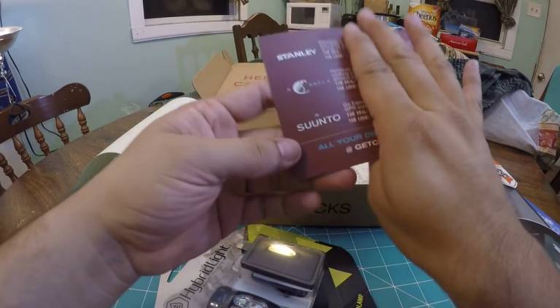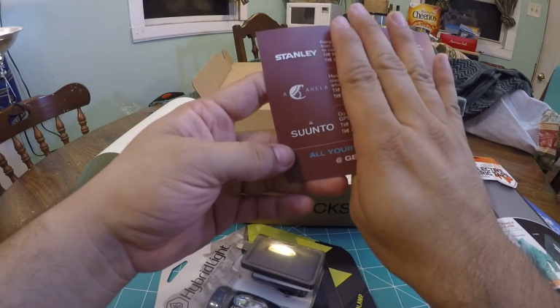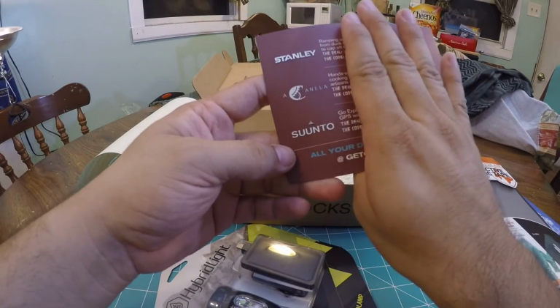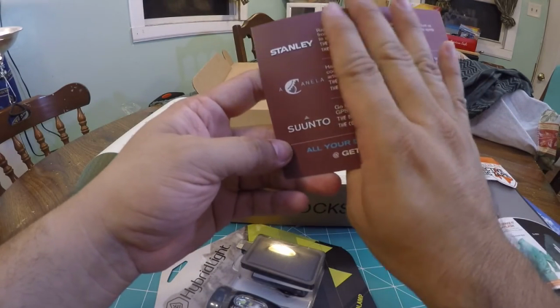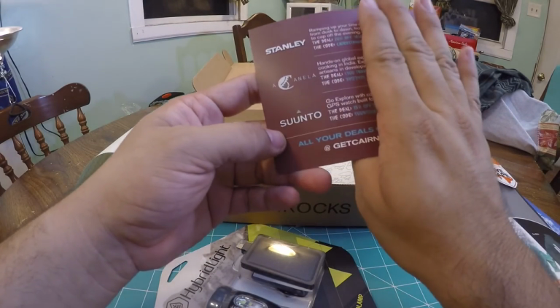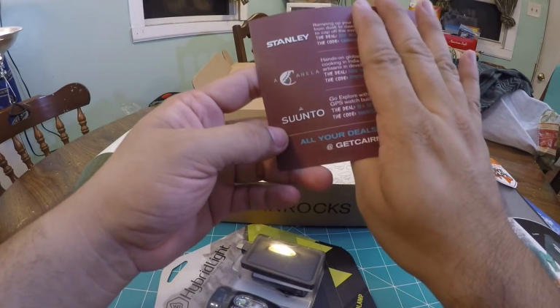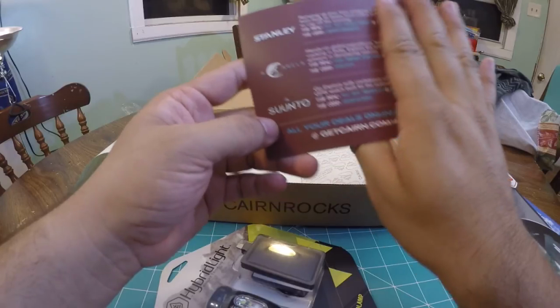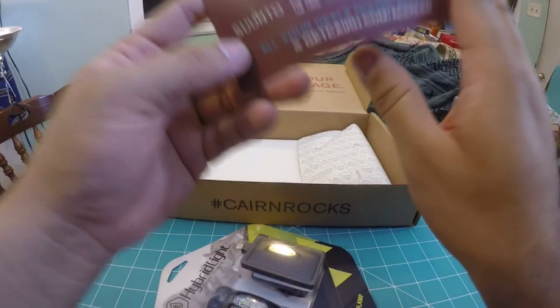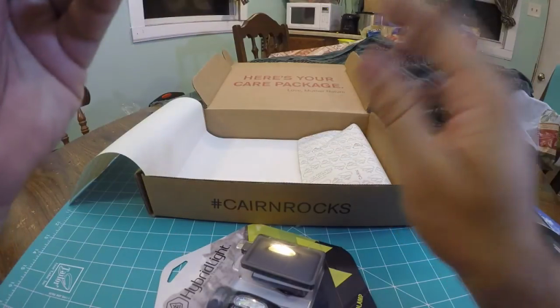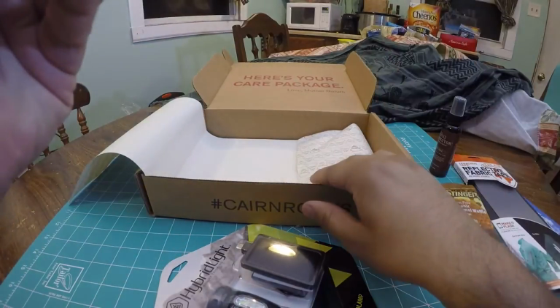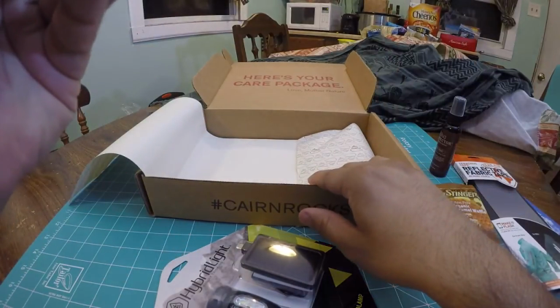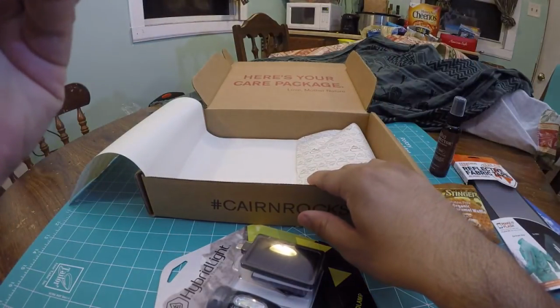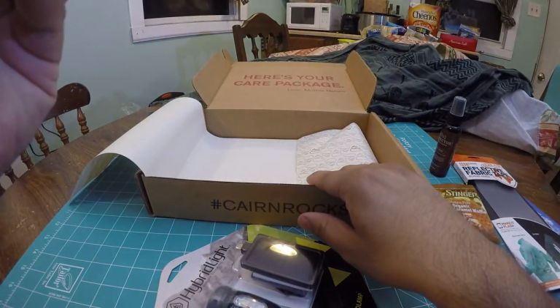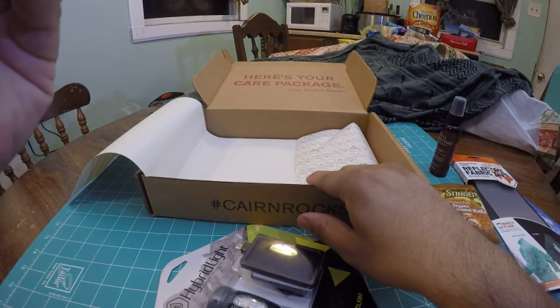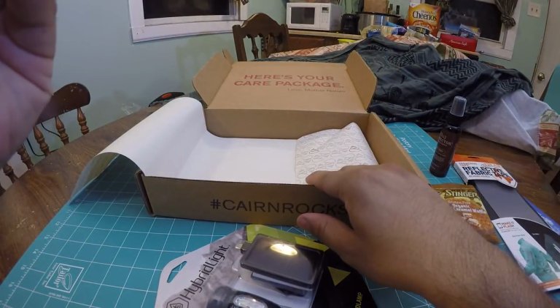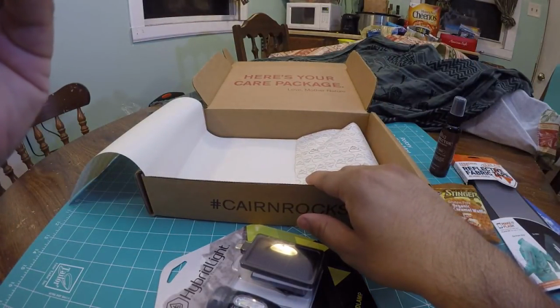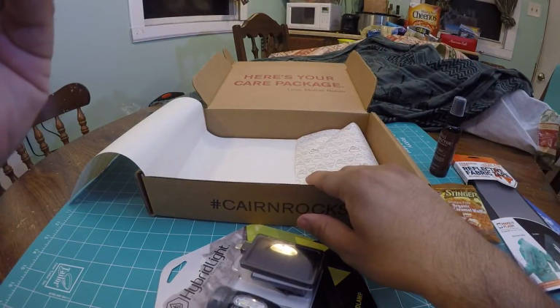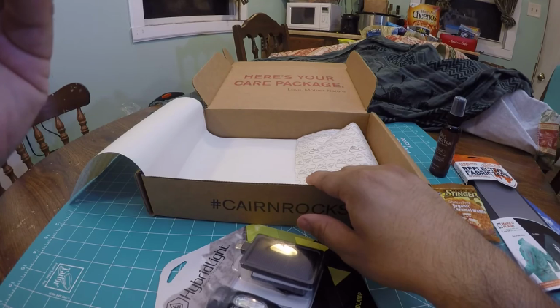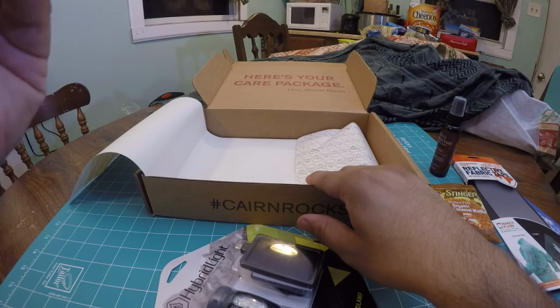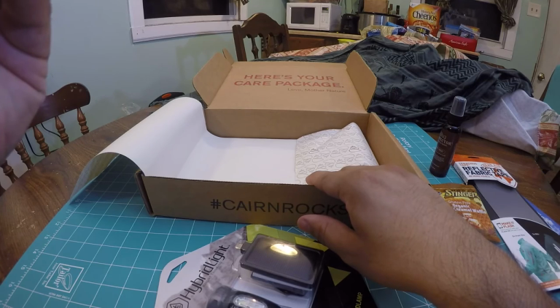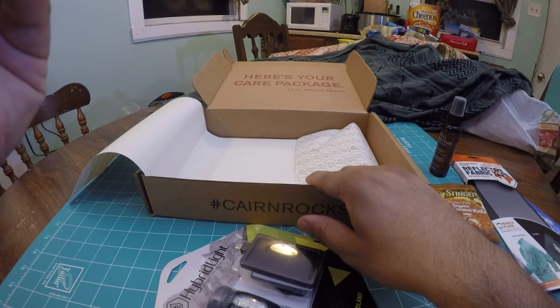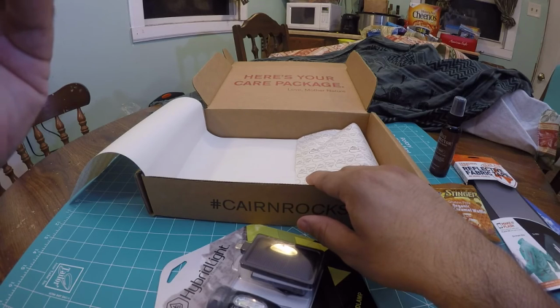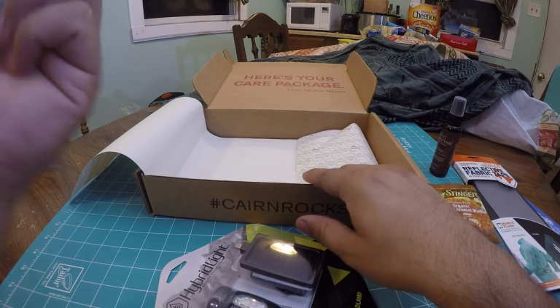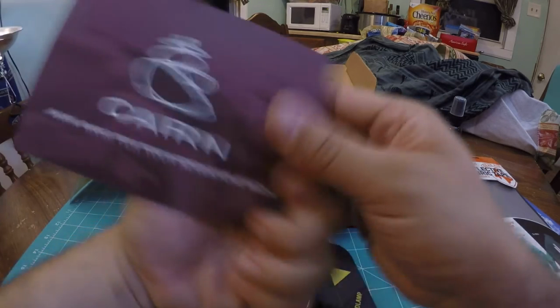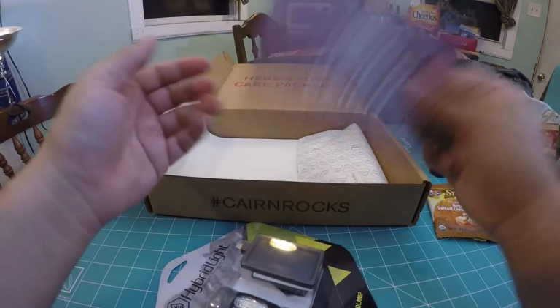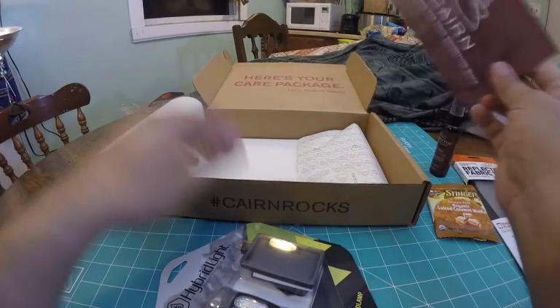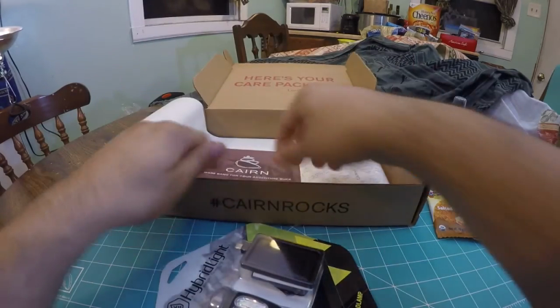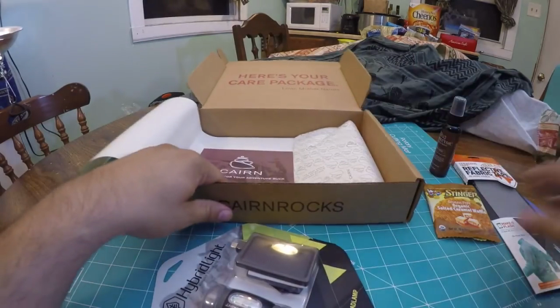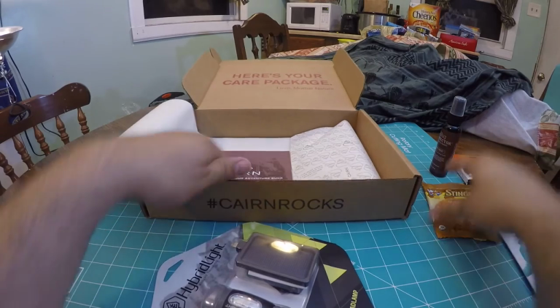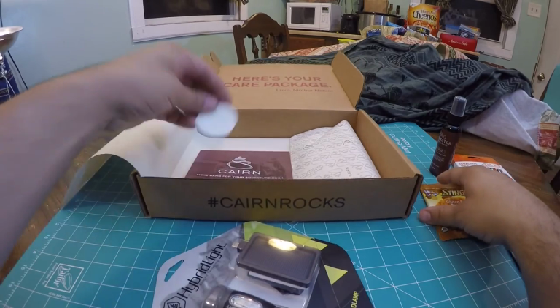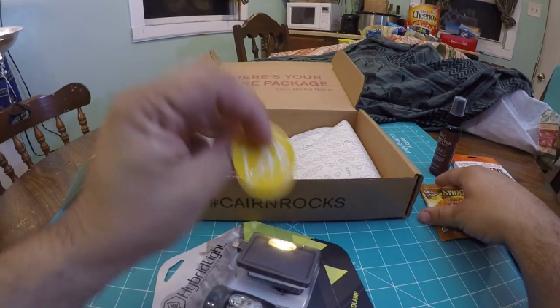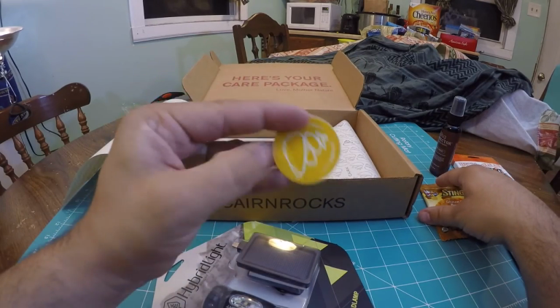Some of the sponsors are Stanley and Sonto — looks like you get 20% off, 15% off, or a $300 off travel voucher. And of course you get your Cairn sticker.